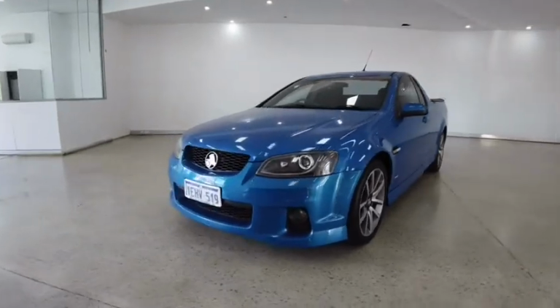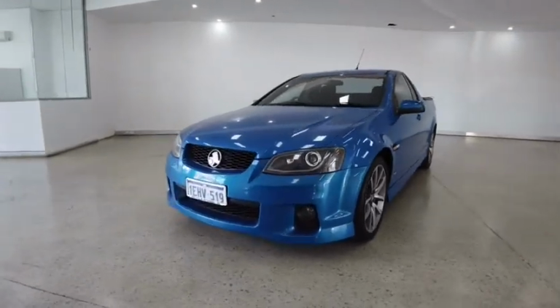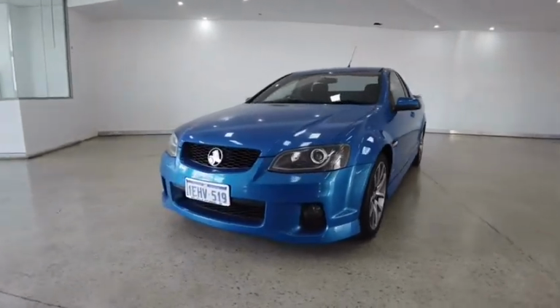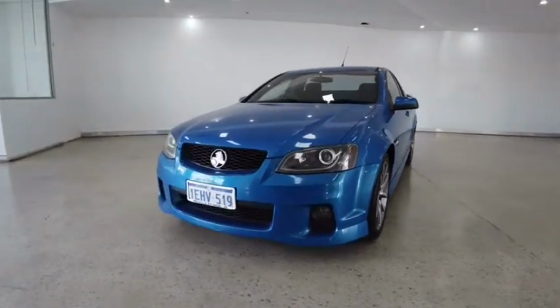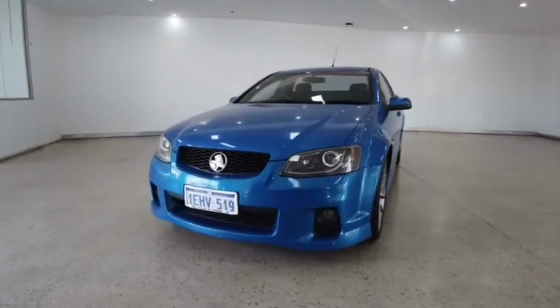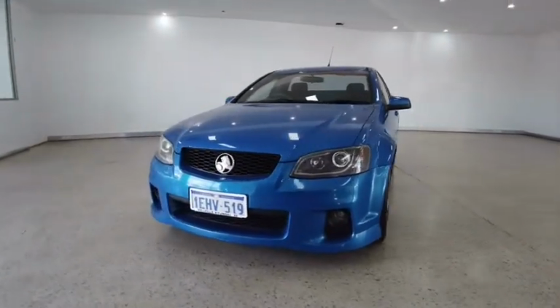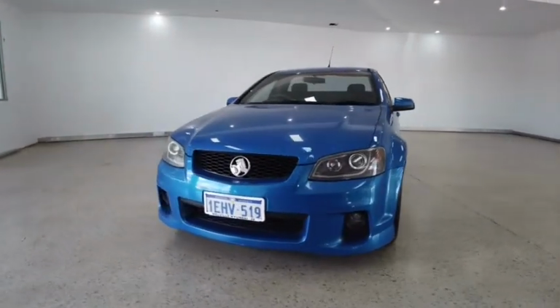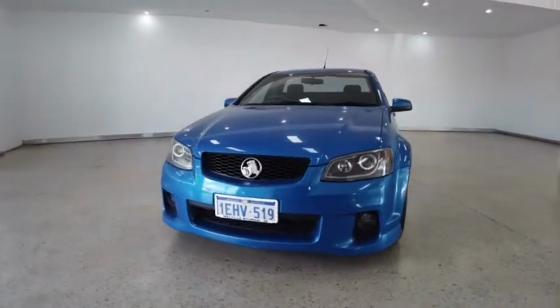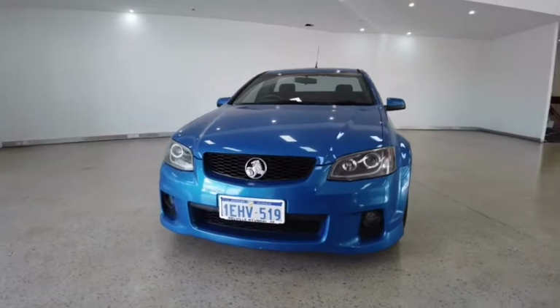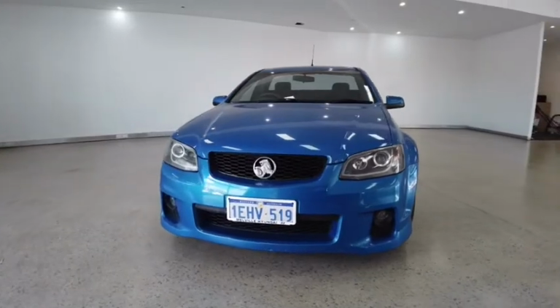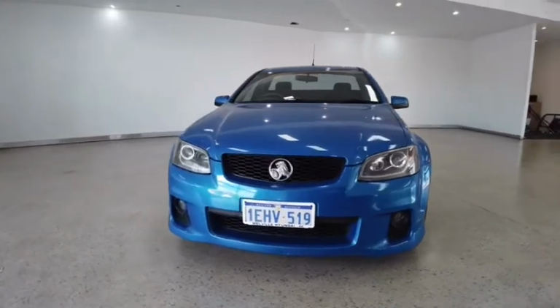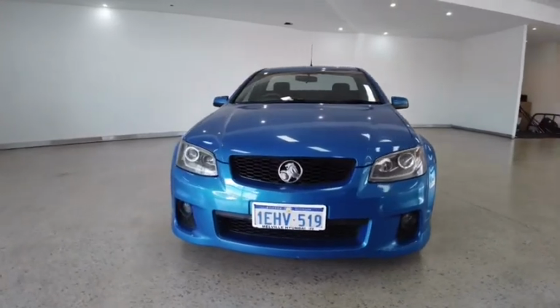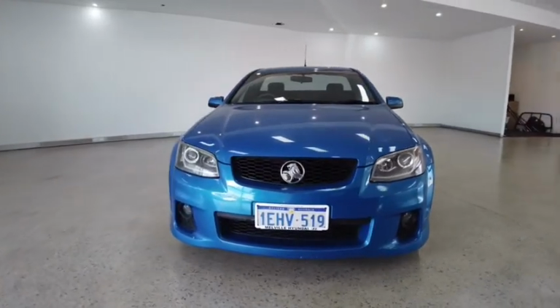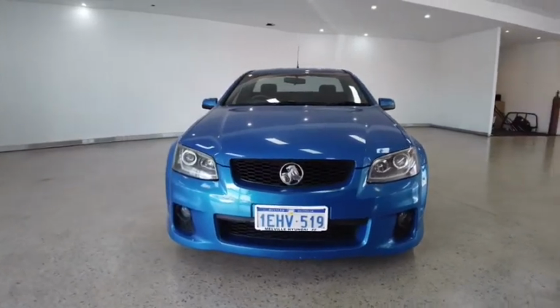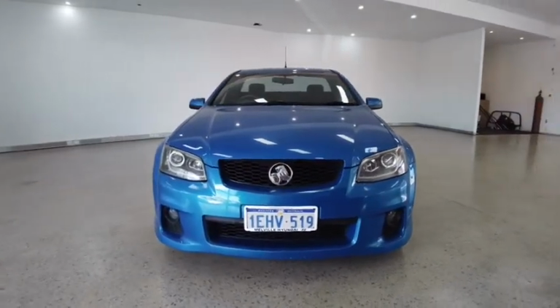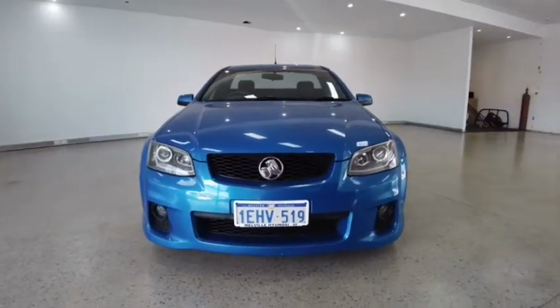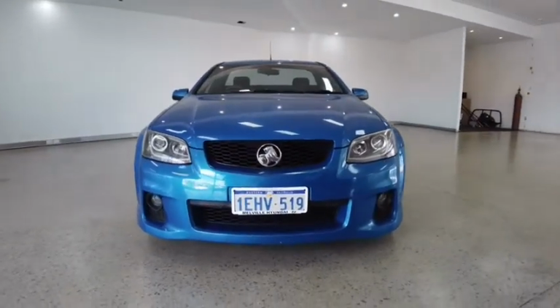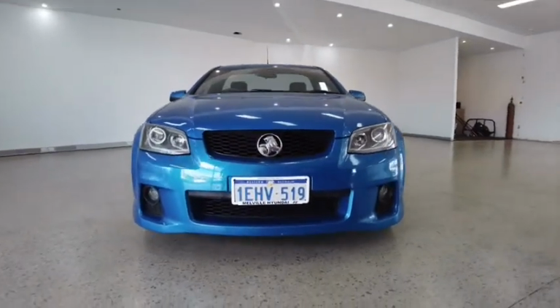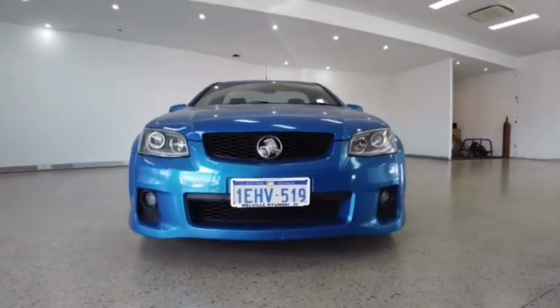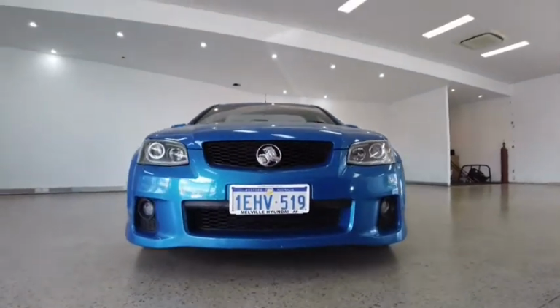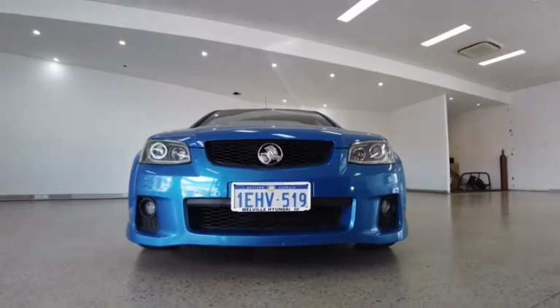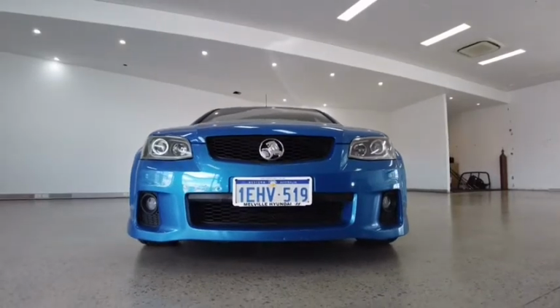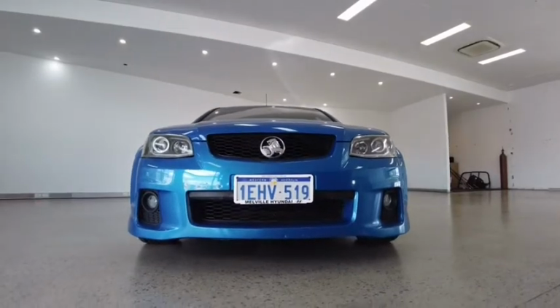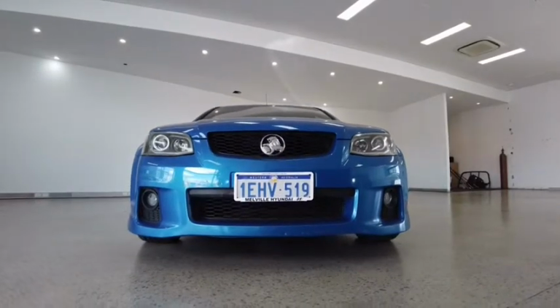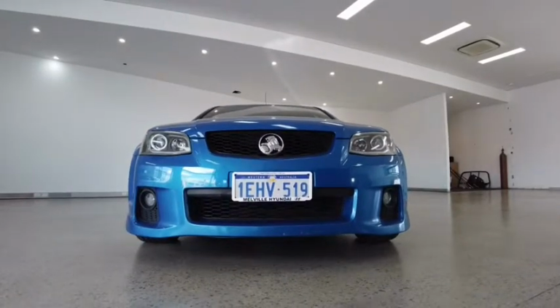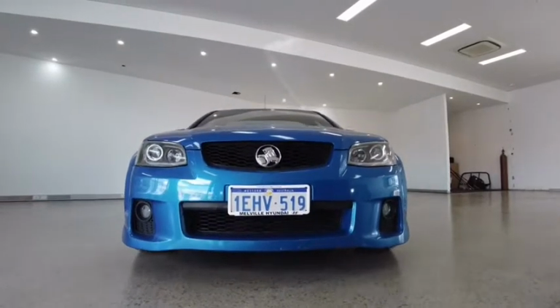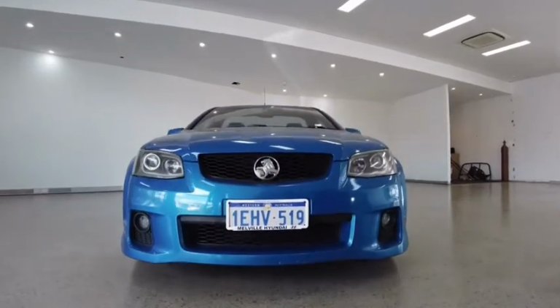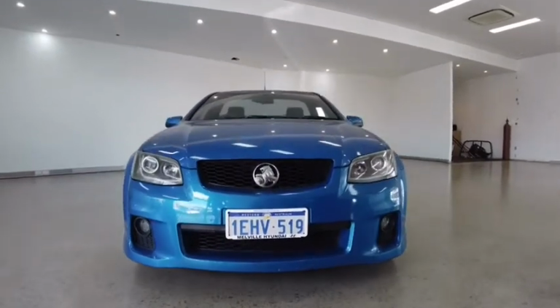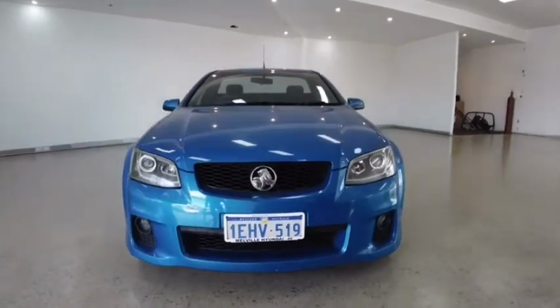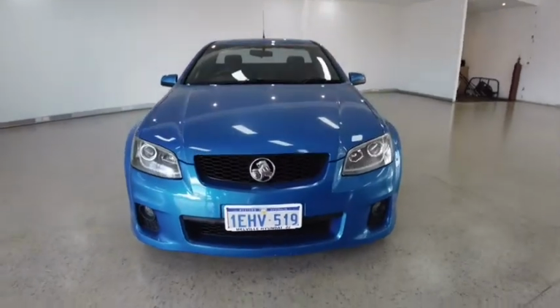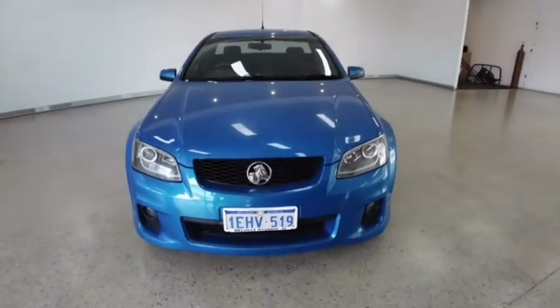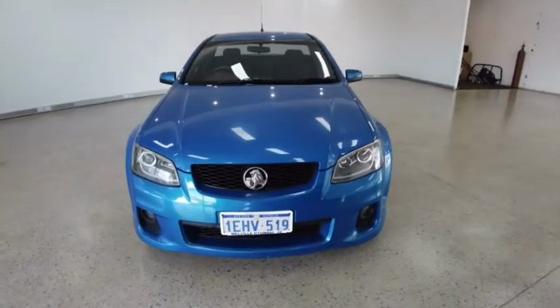Starting off by listing some key features of the vehicle: six airbags, cruise control, power steering, power windows, Bluetooth connectivity and daytime running lights.